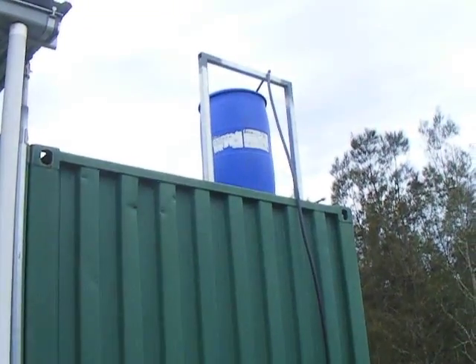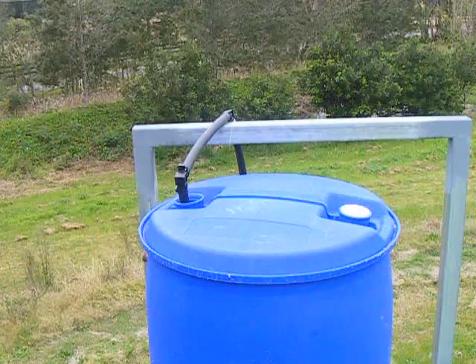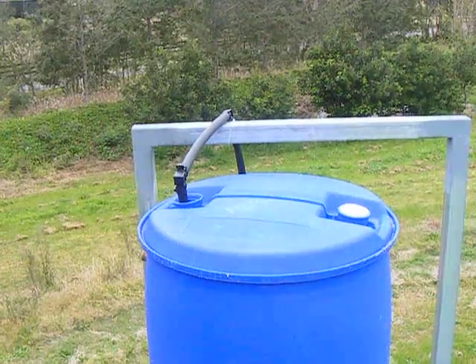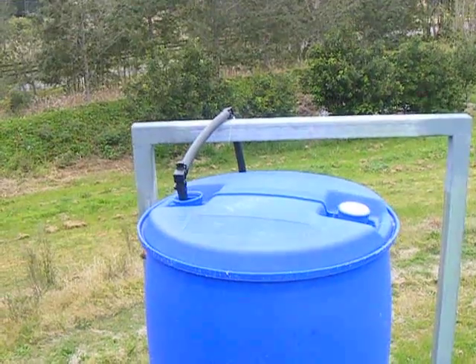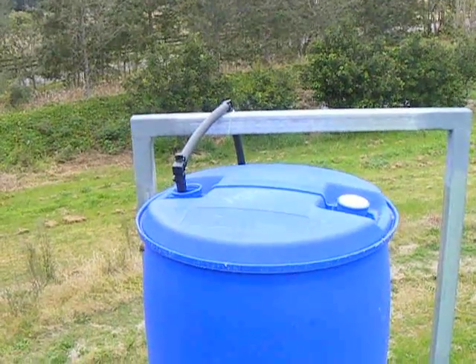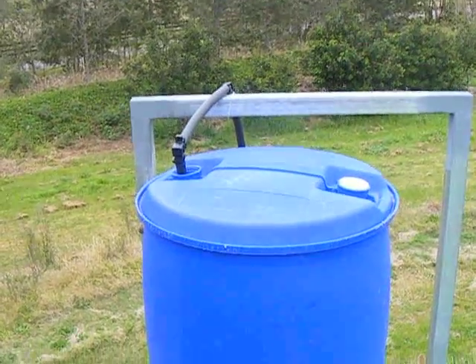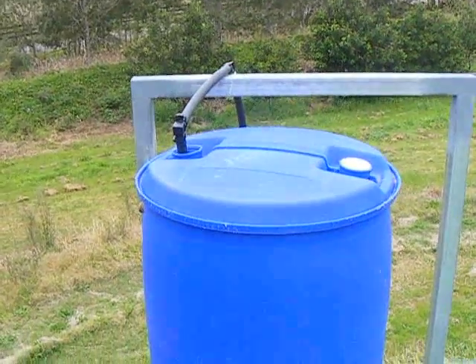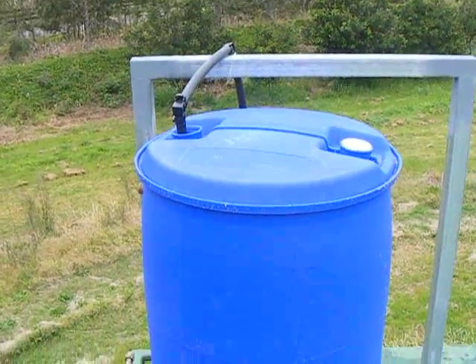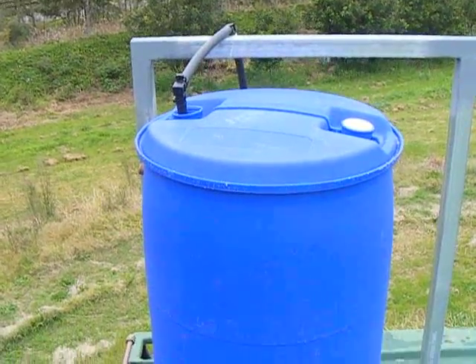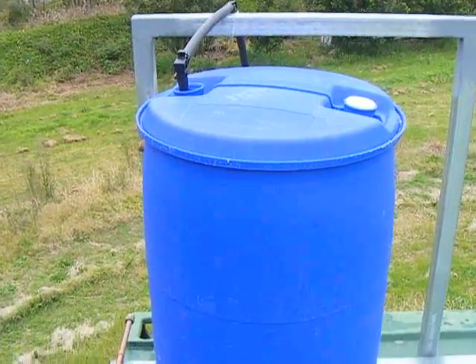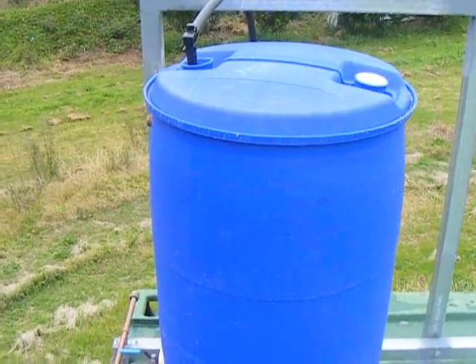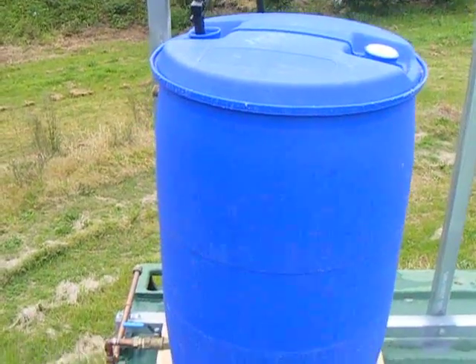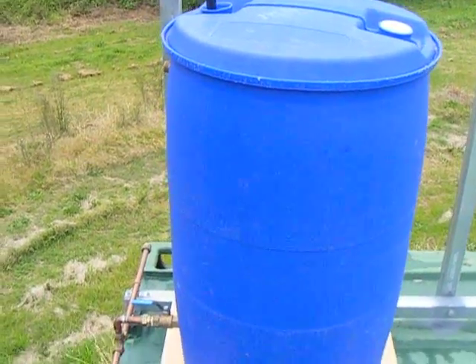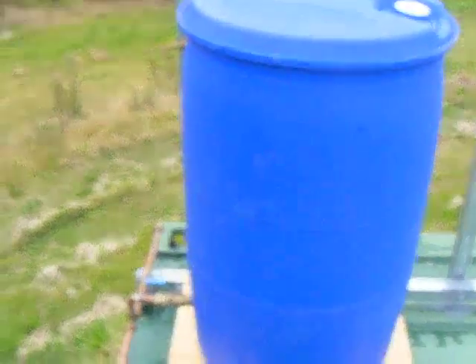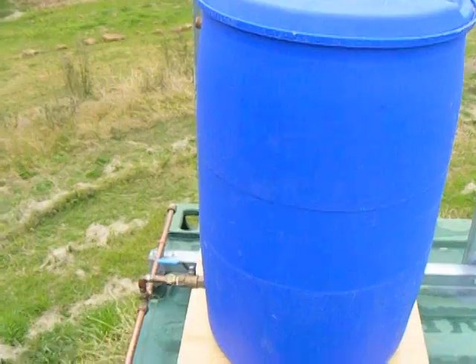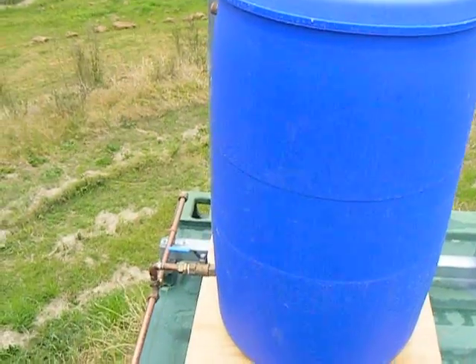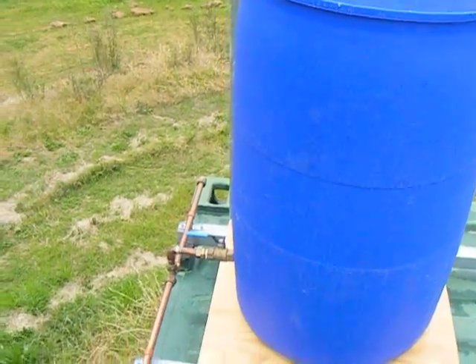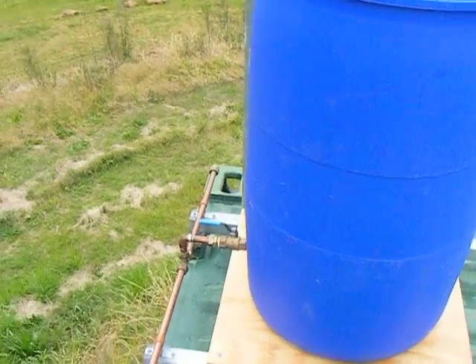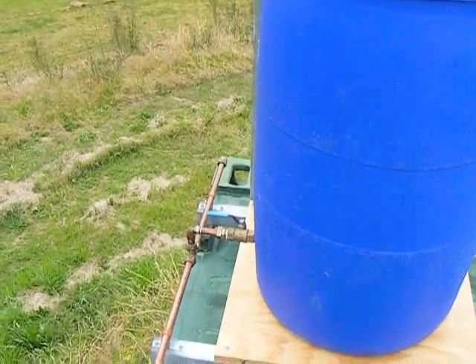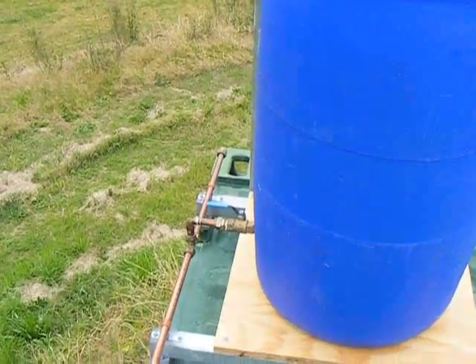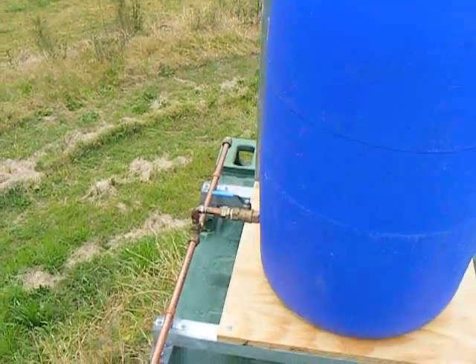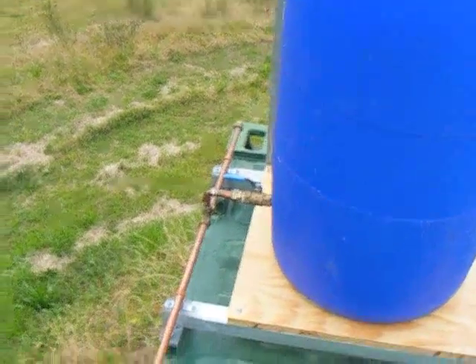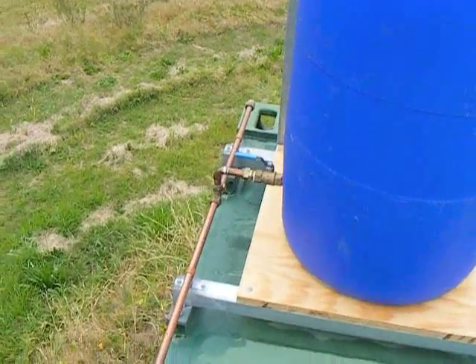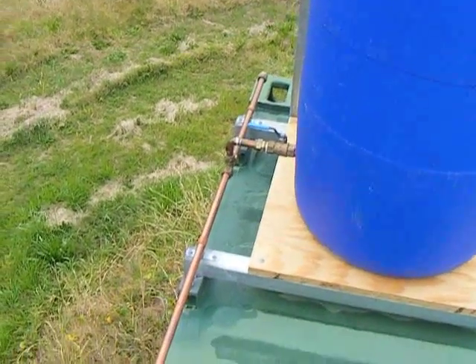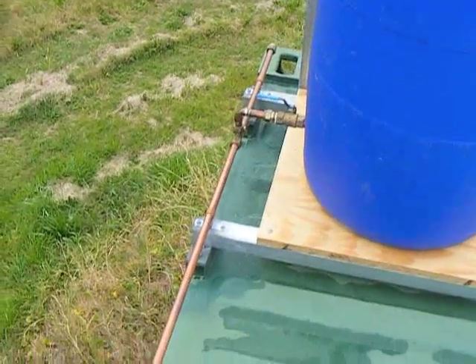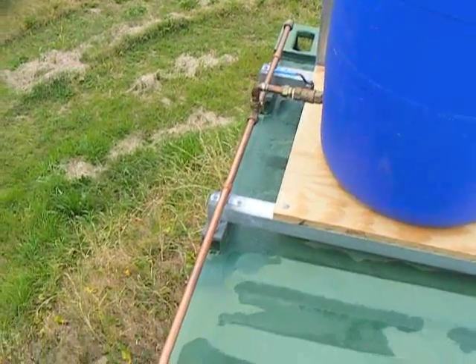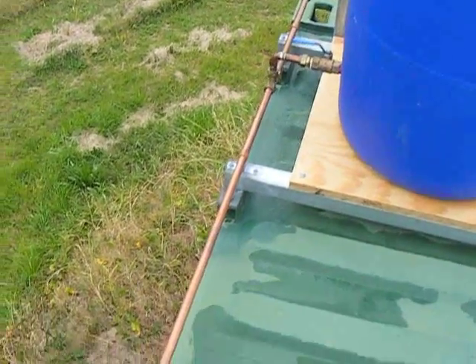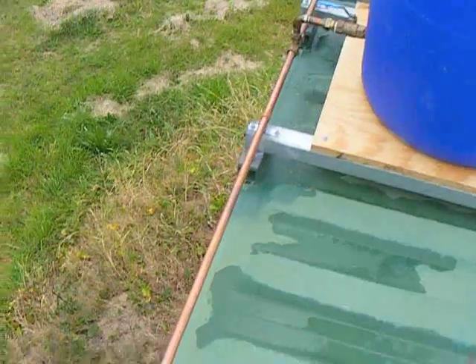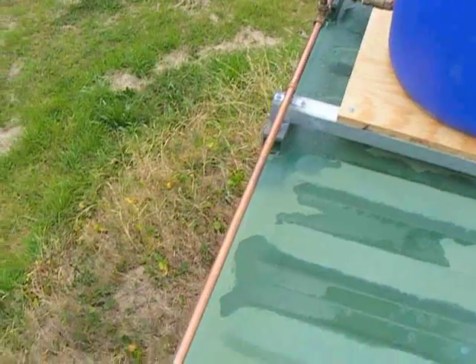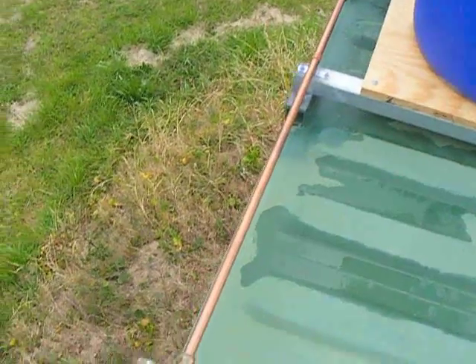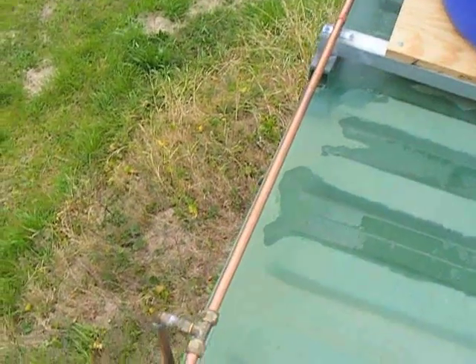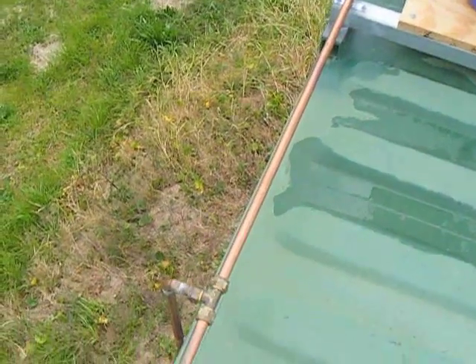This barrel also holds 200 litres. Running down the length of the container I'll have a three-quarter inch copper tube to tap off as many cold feeds as I want.